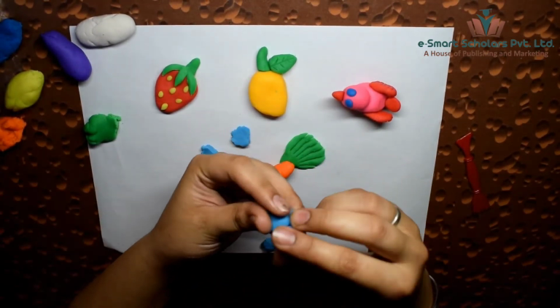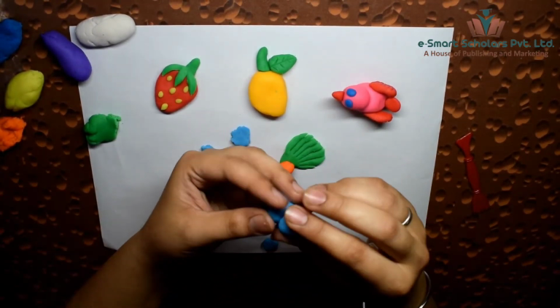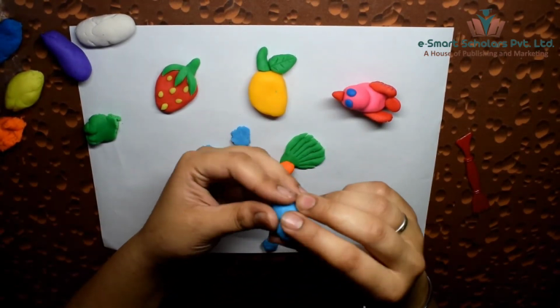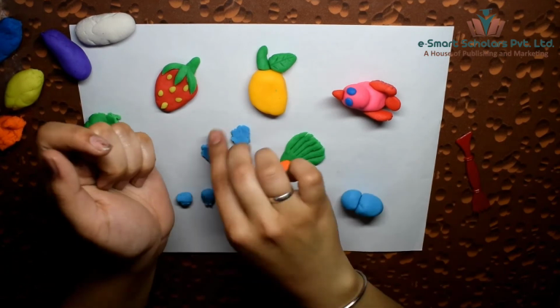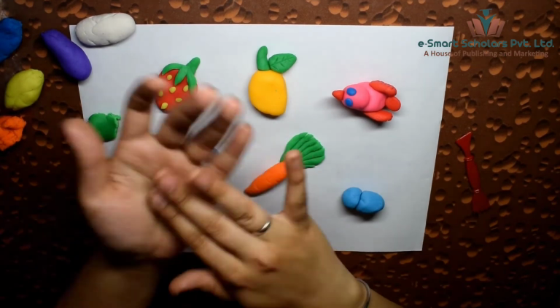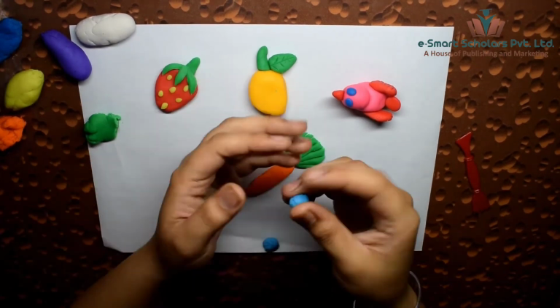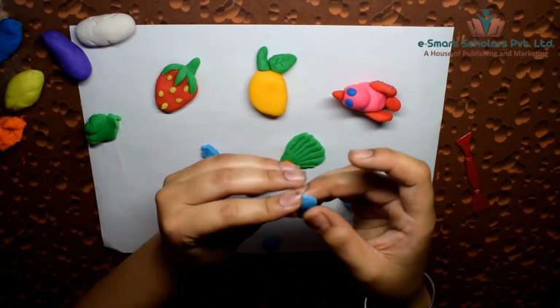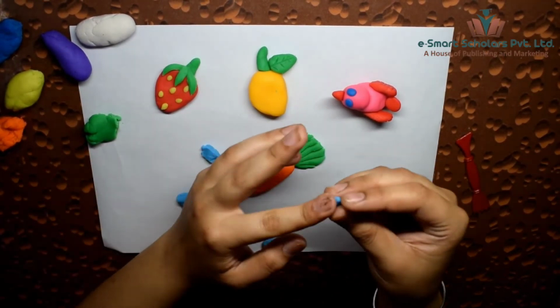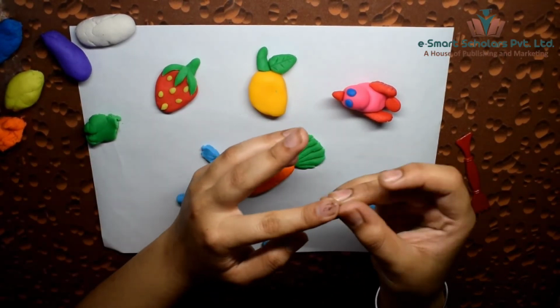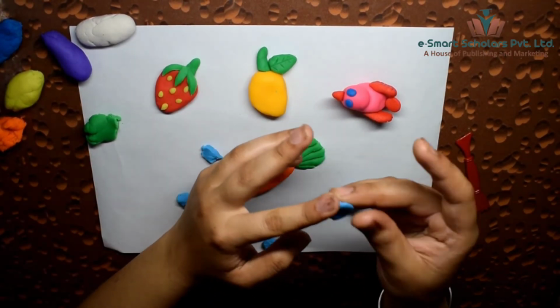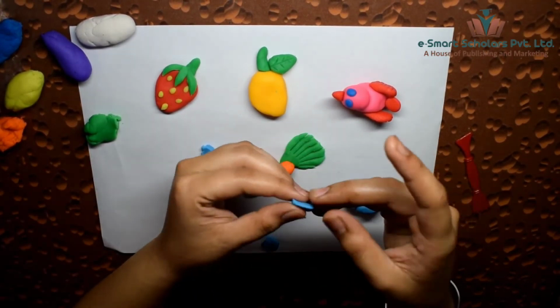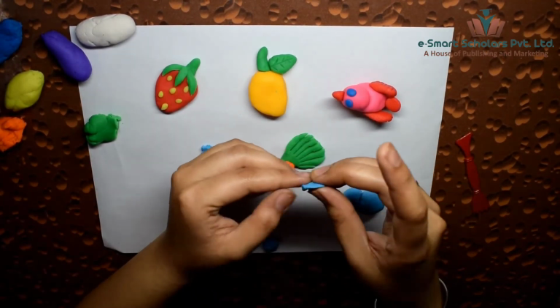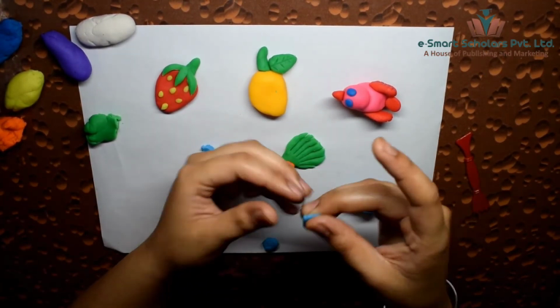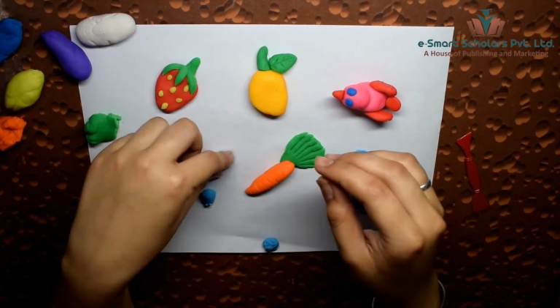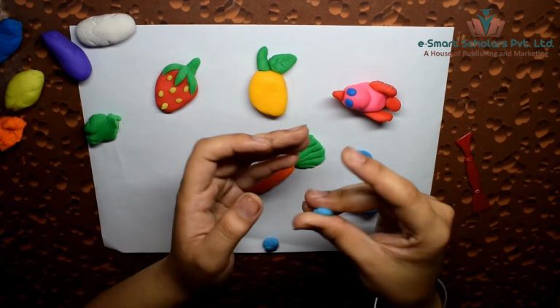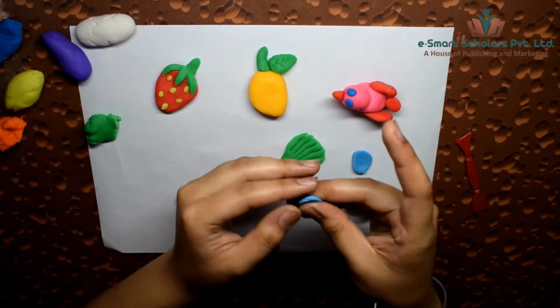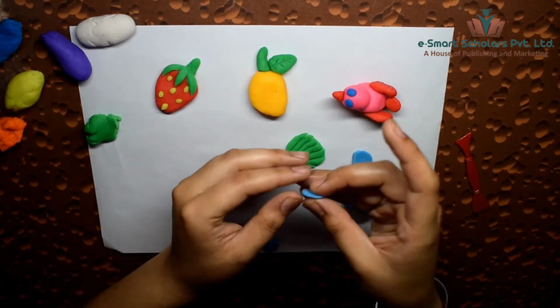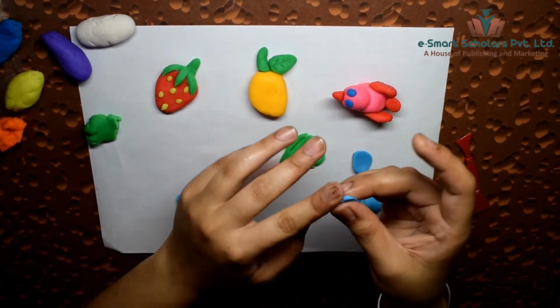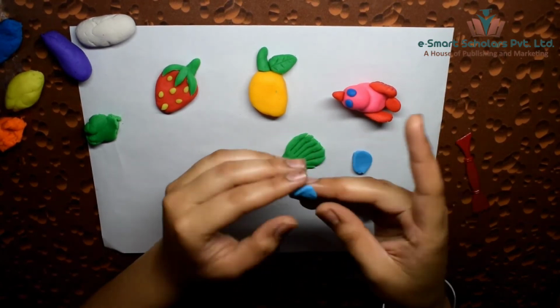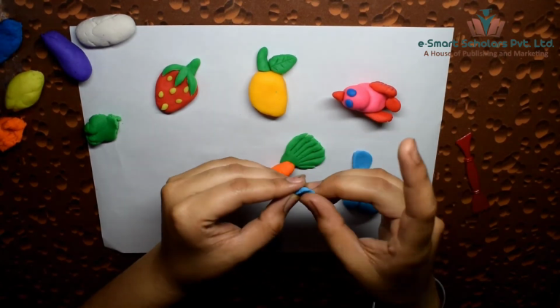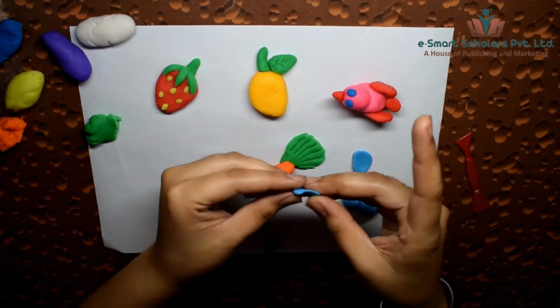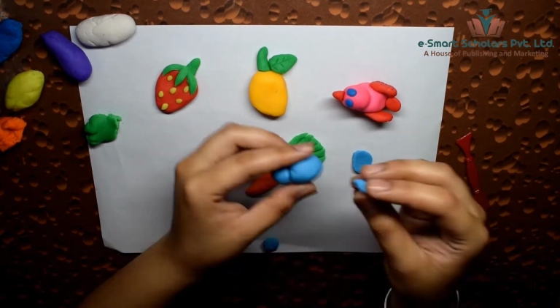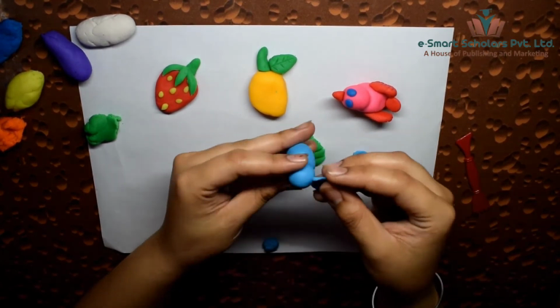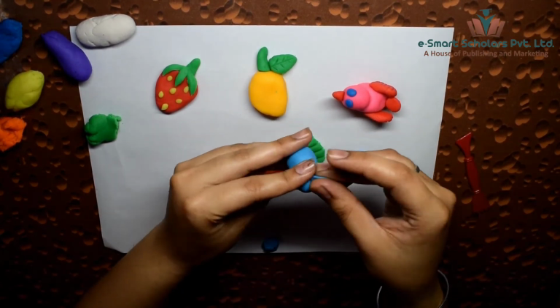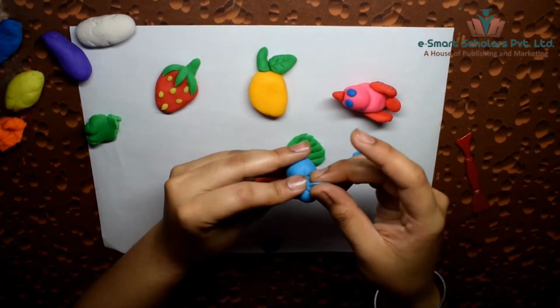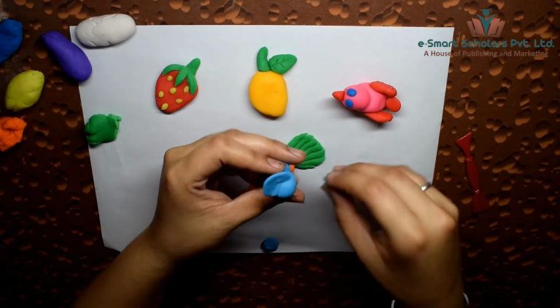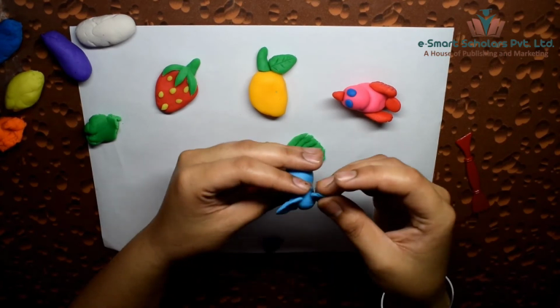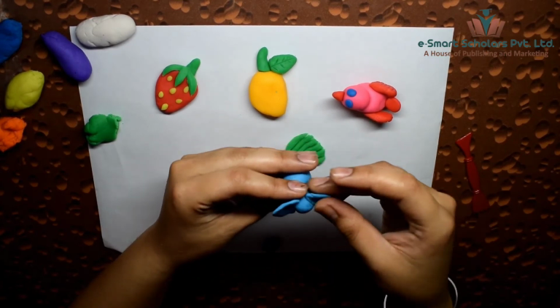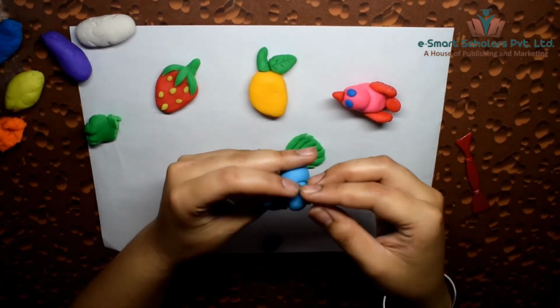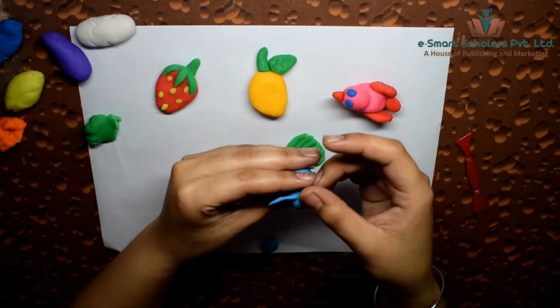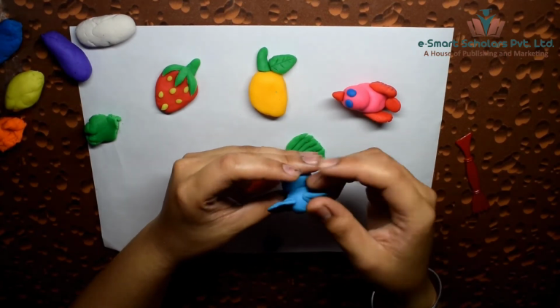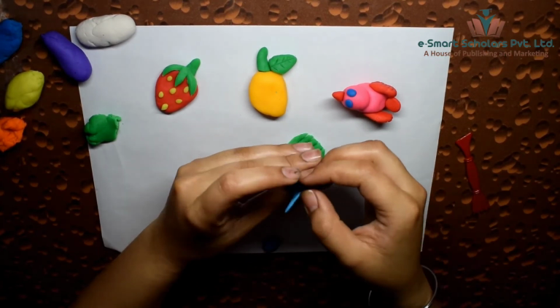Use blue clay to make the elephant. Shape two round balls for the body and the face and join them together. Then make the ears, trunk, and the eyes of the elephant.